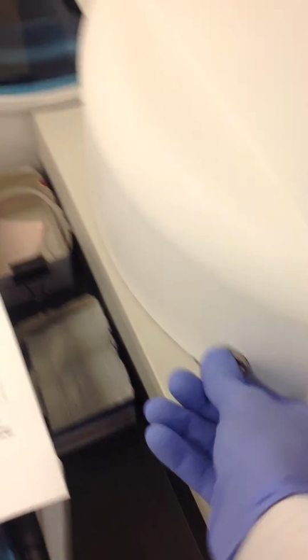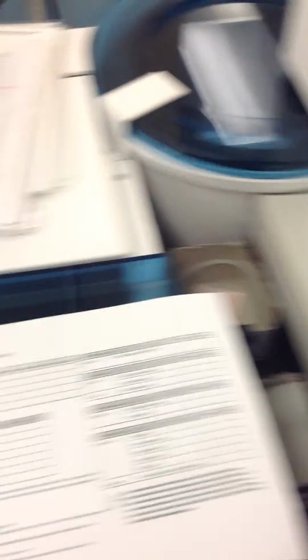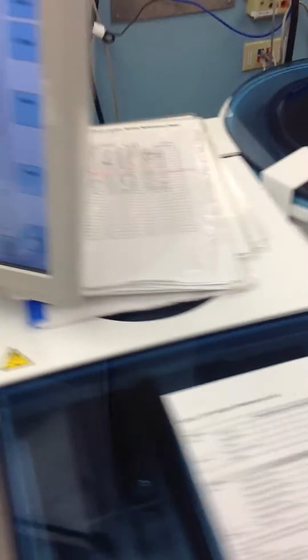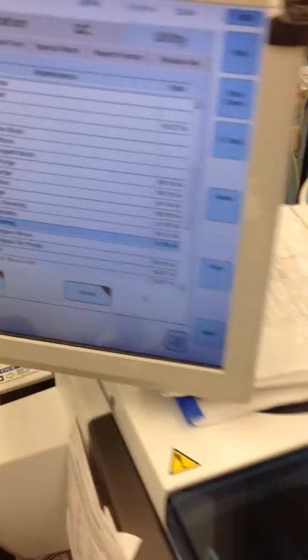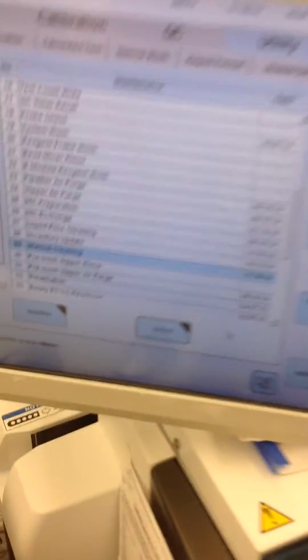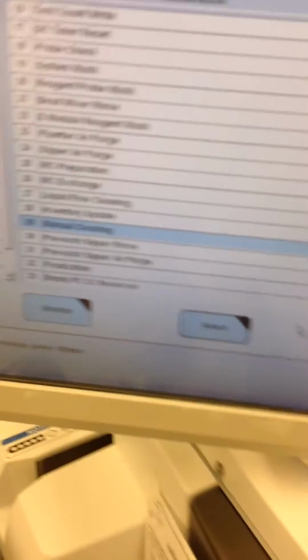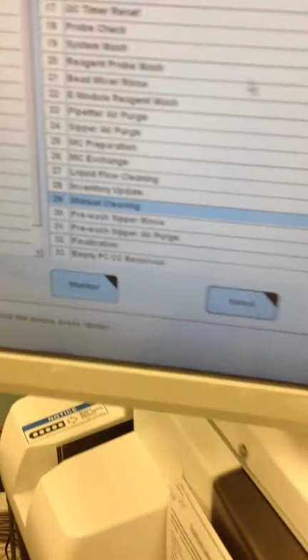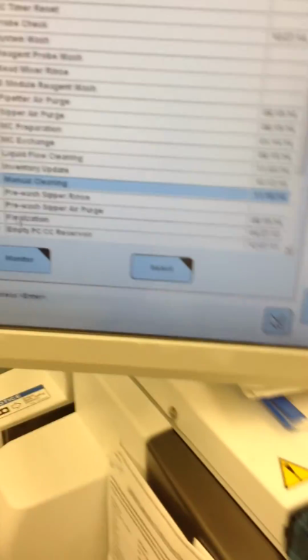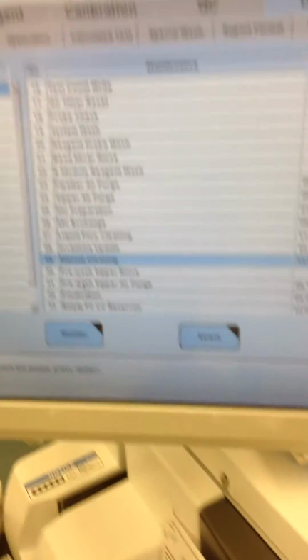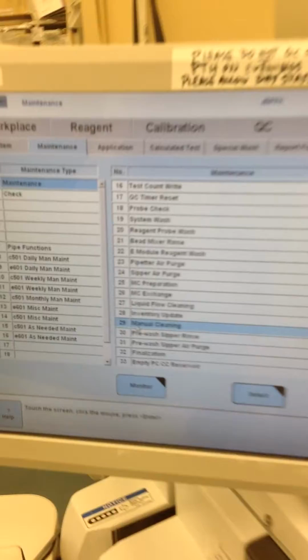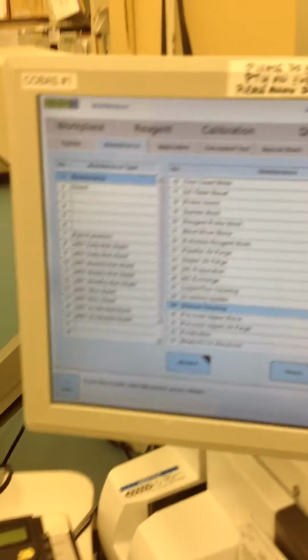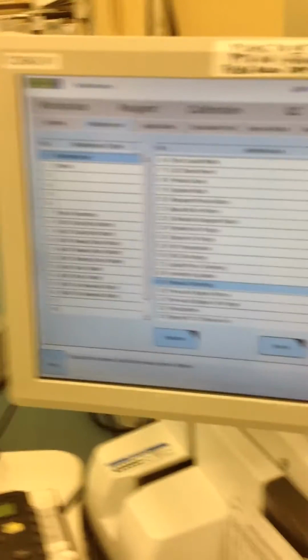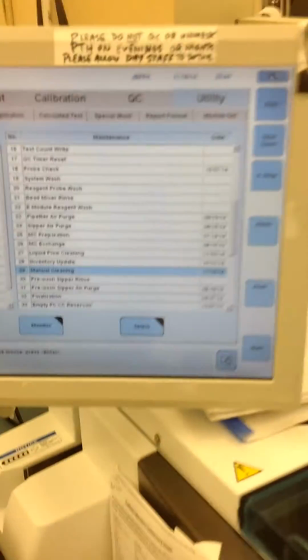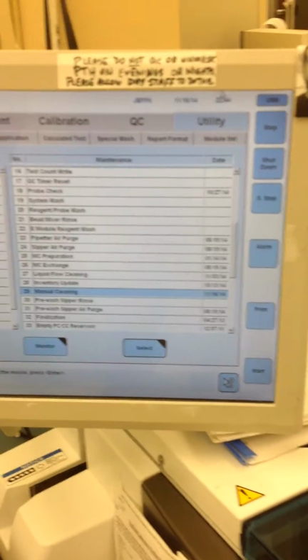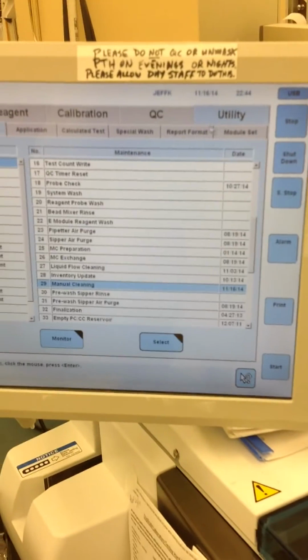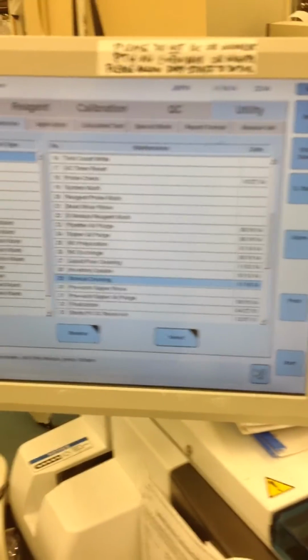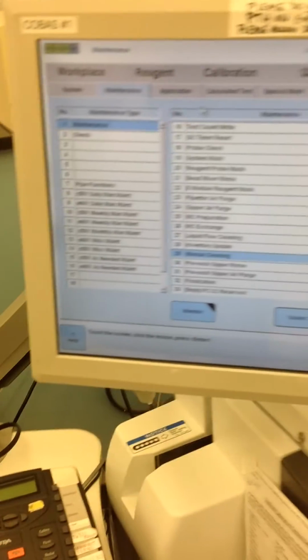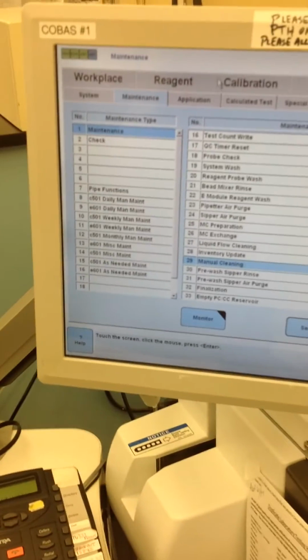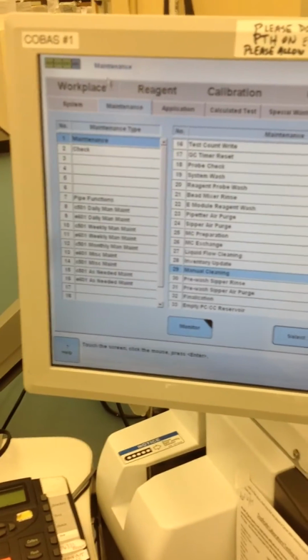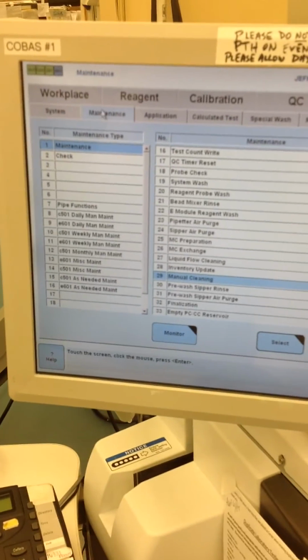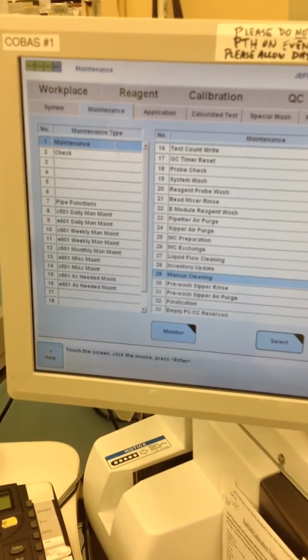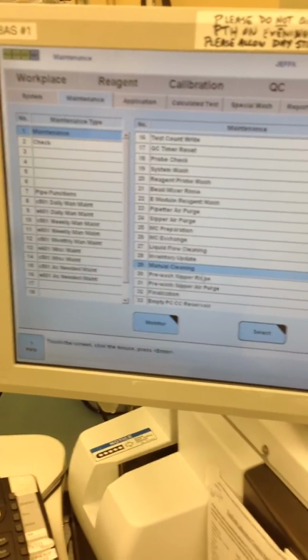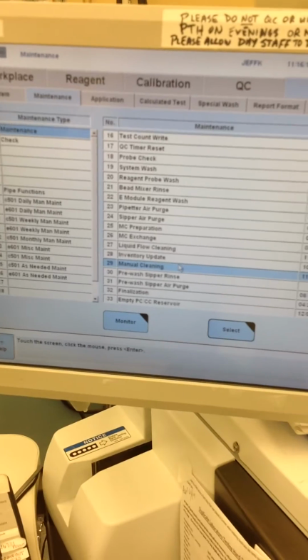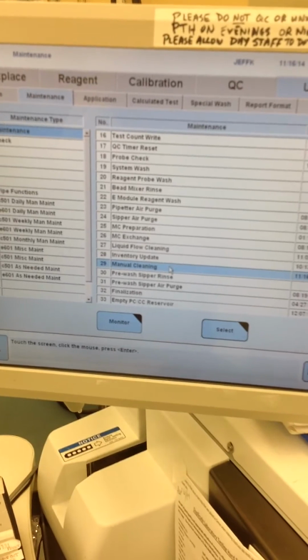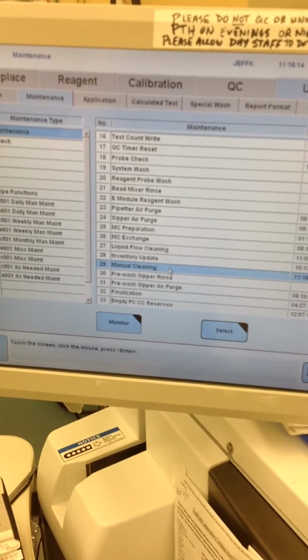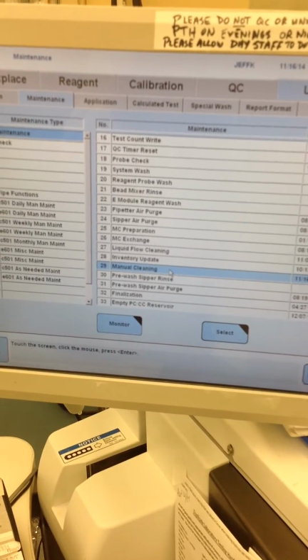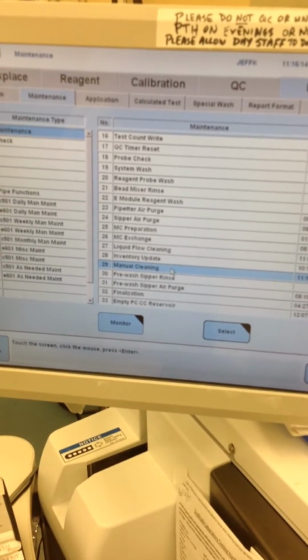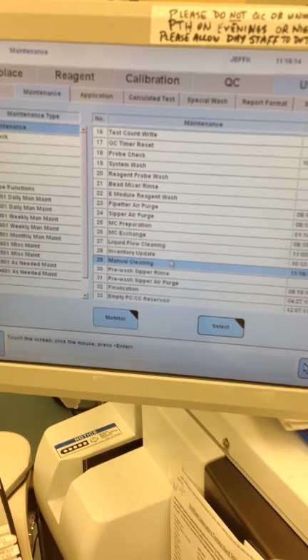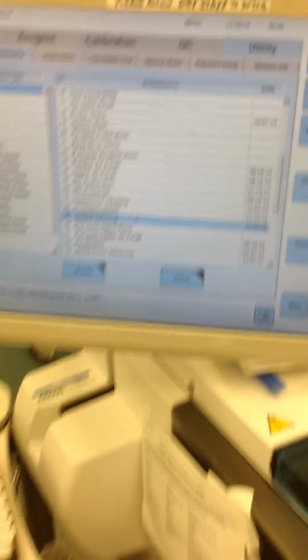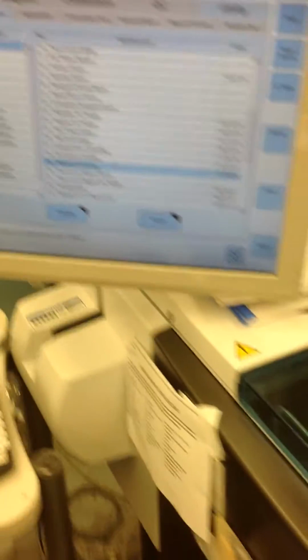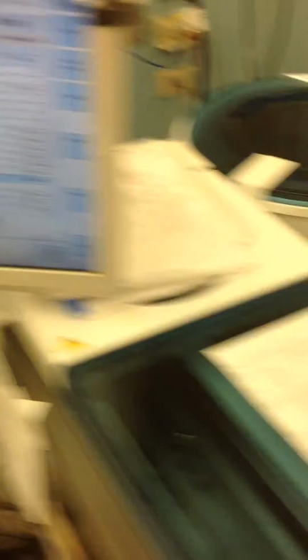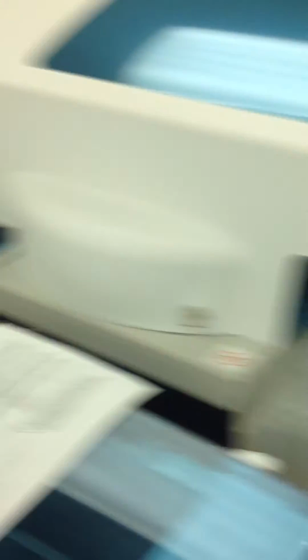Before we do the 601 — which I've already done — you want to go to Utility, then Maintenance, and then you want to put it on a manual cleaning. I've already done that just for the interest of time.